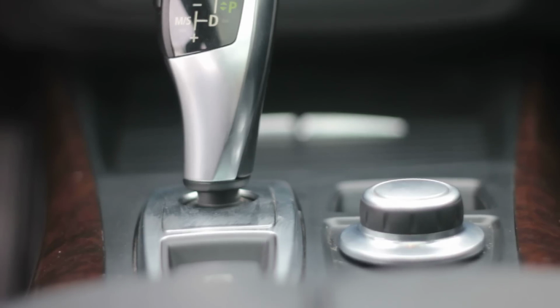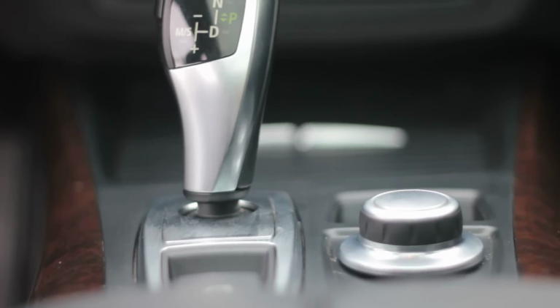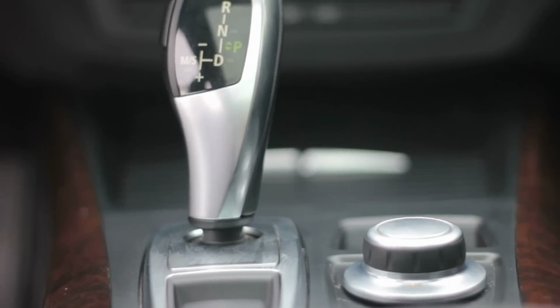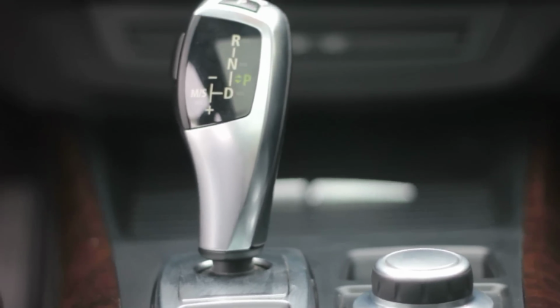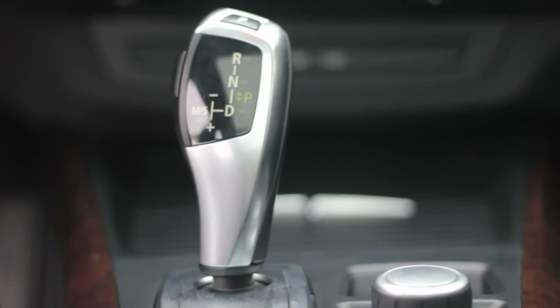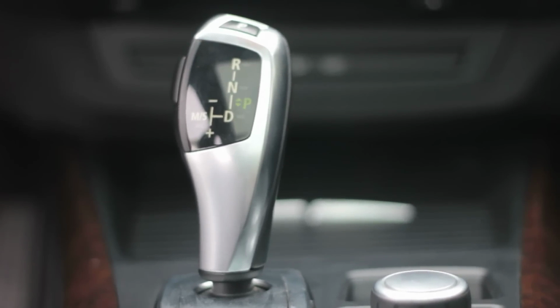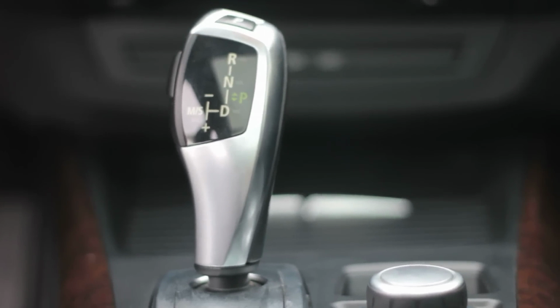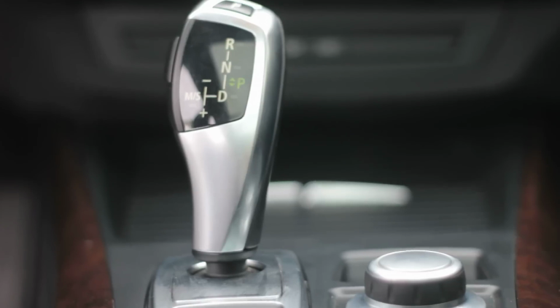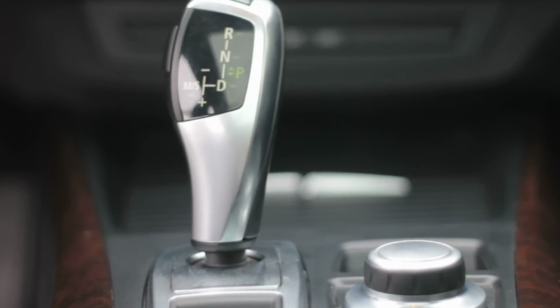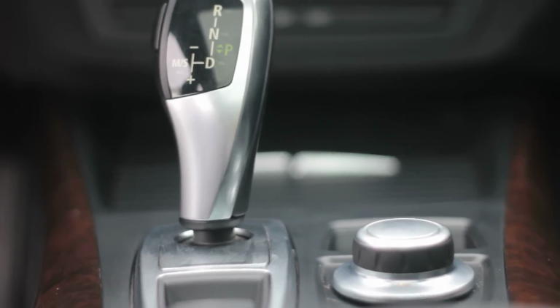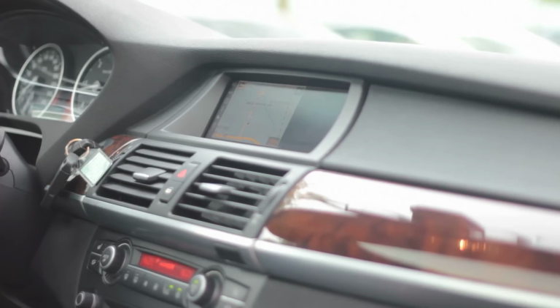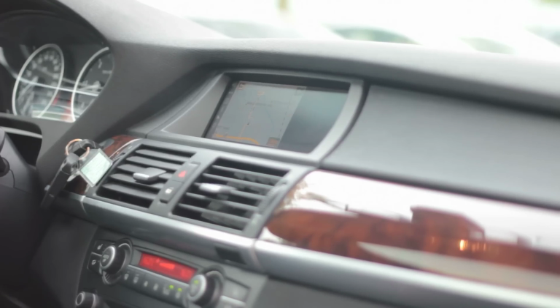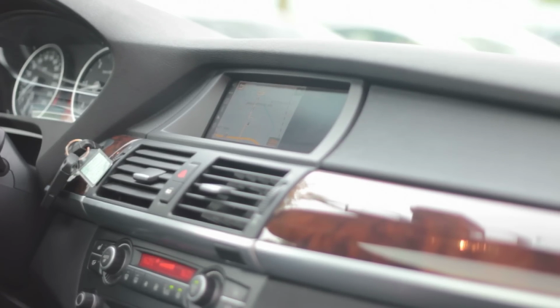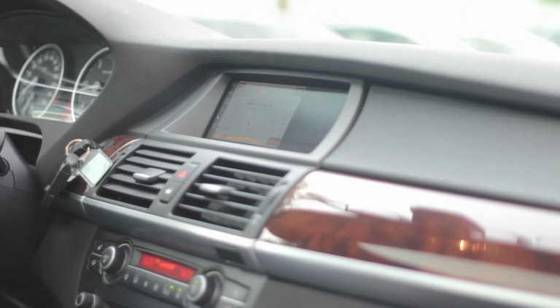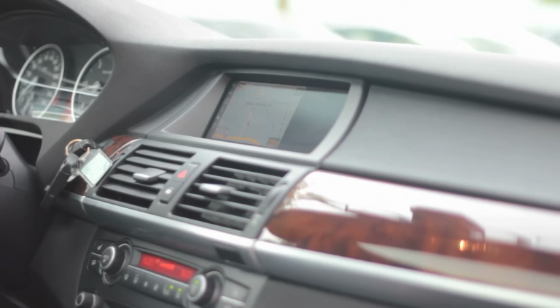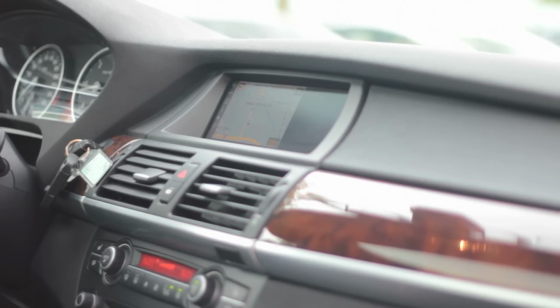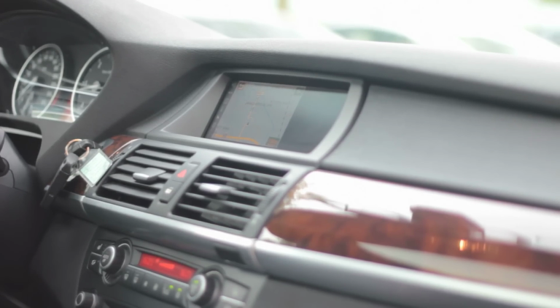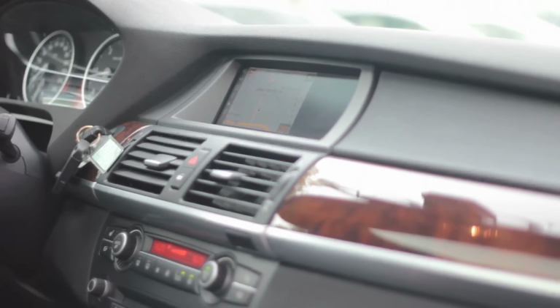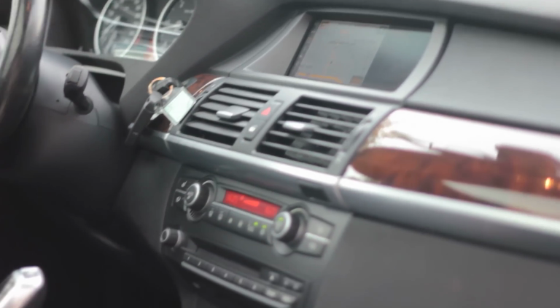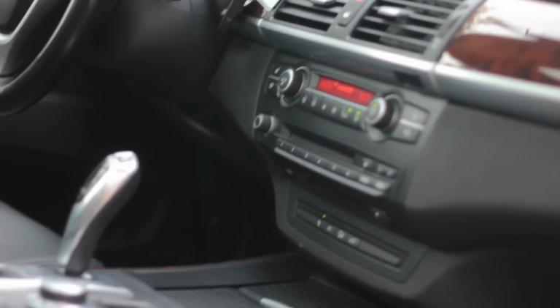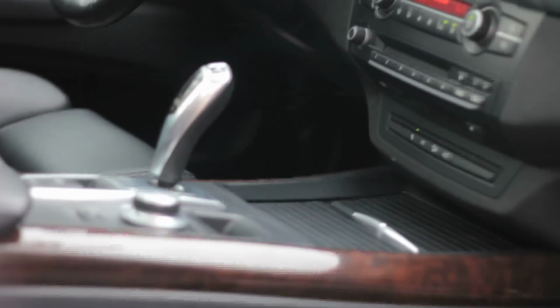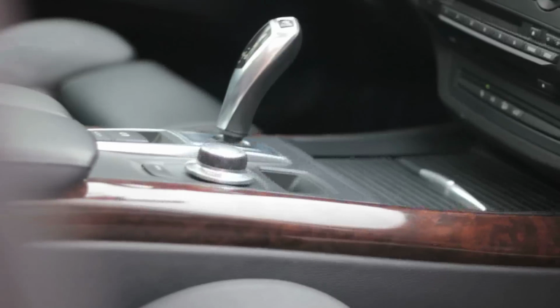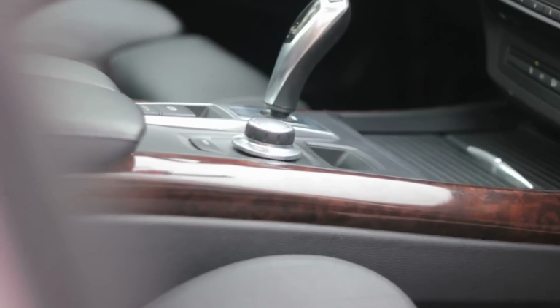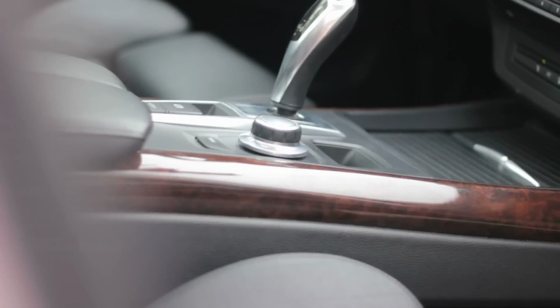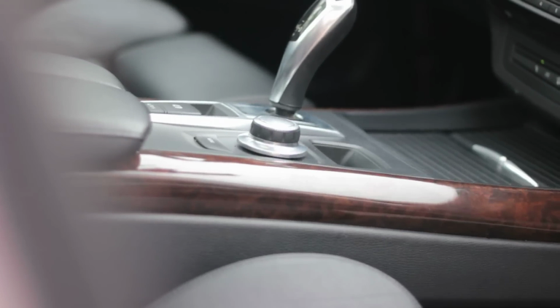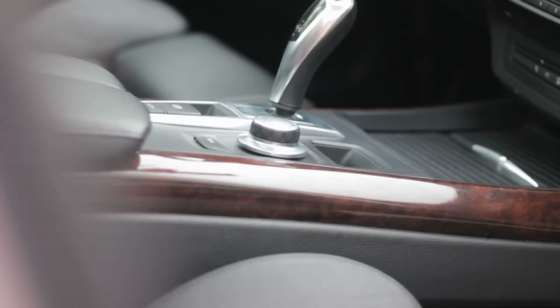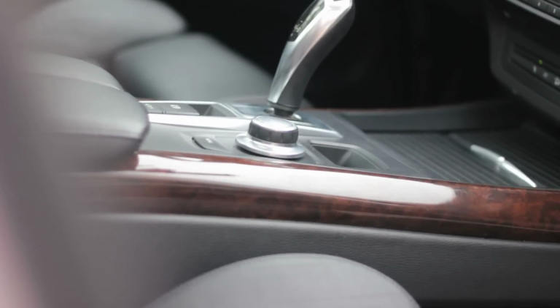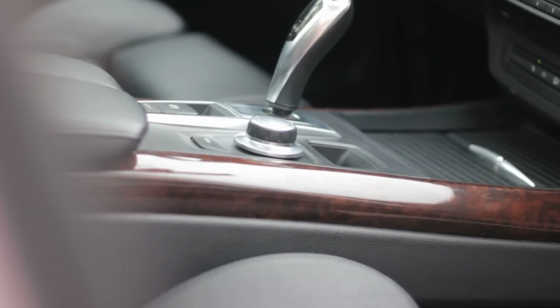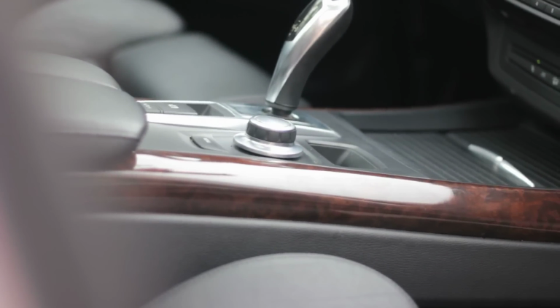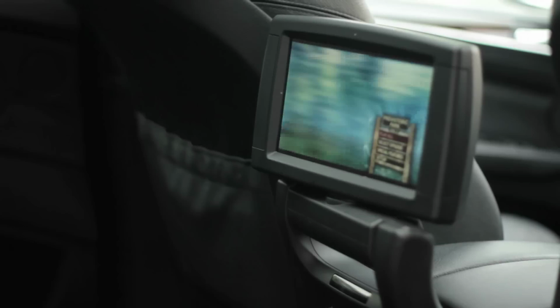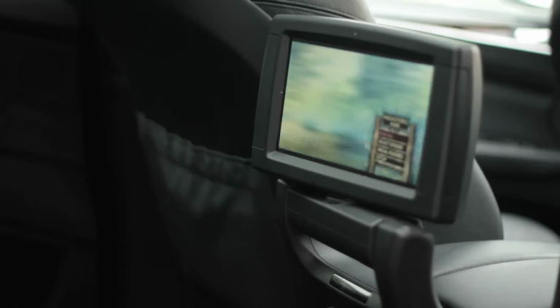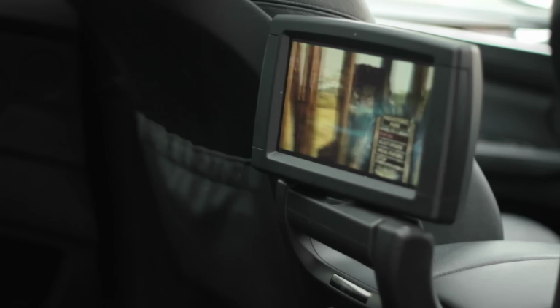This local lease return, direct from BMW, is CarProof verified. It features the Activity Package, the Rear Luxury Package, Technology and Premium Package, Sport Package, and factory warranty until September 2013.